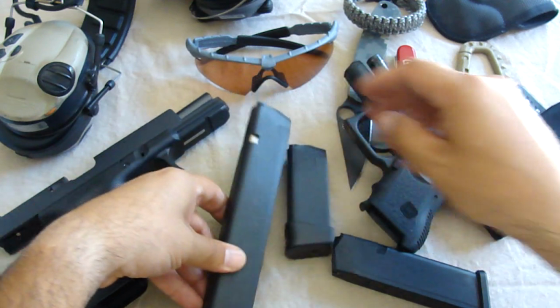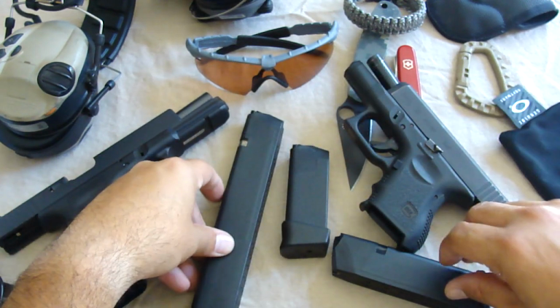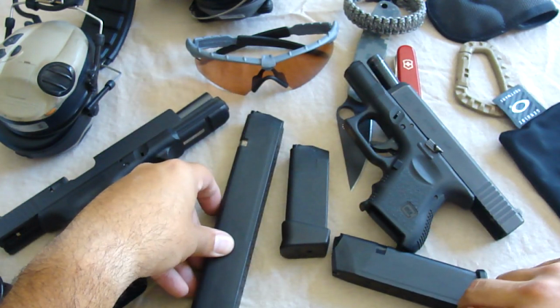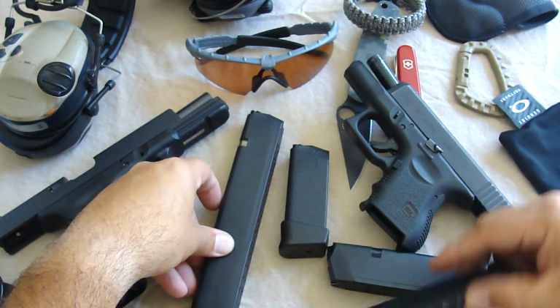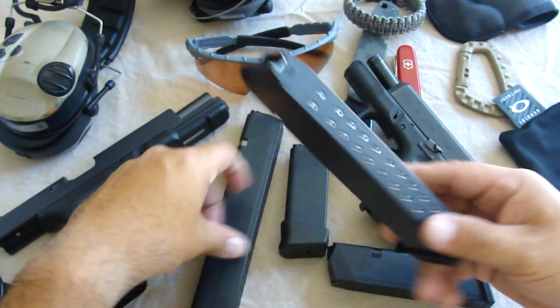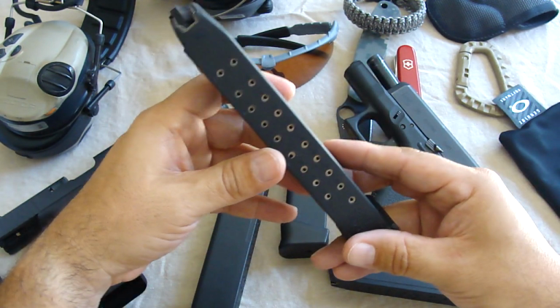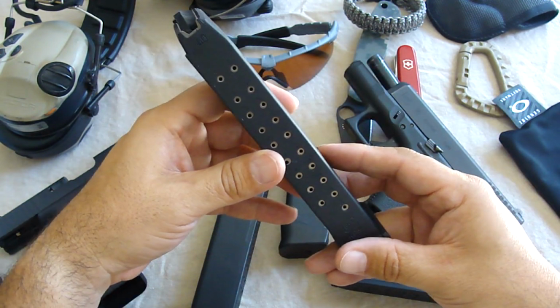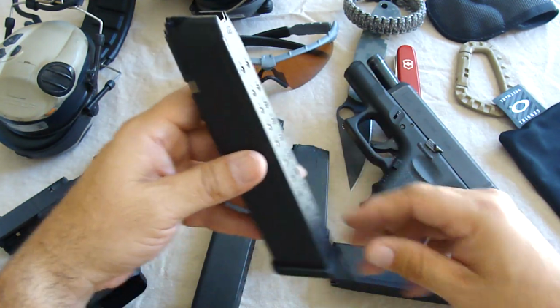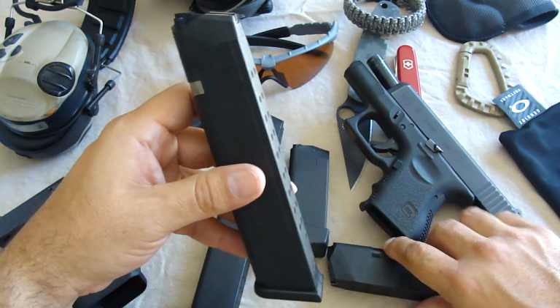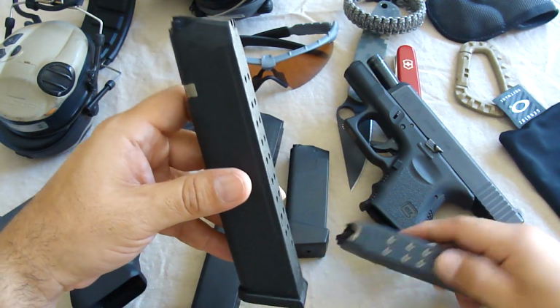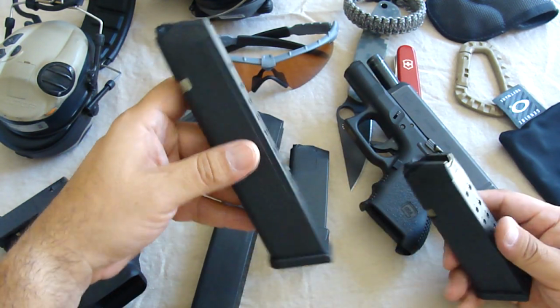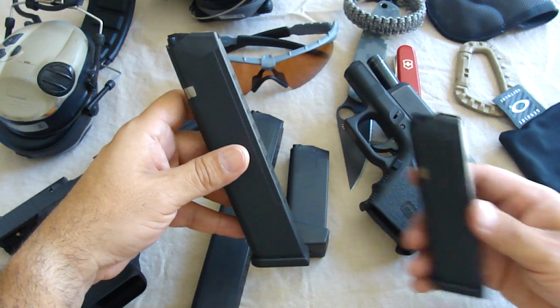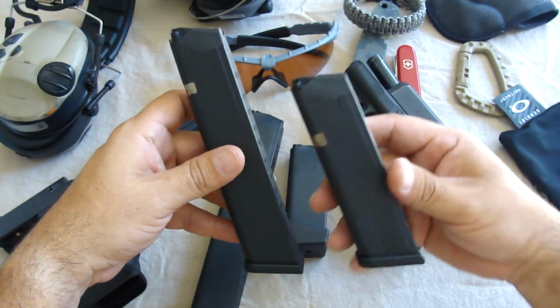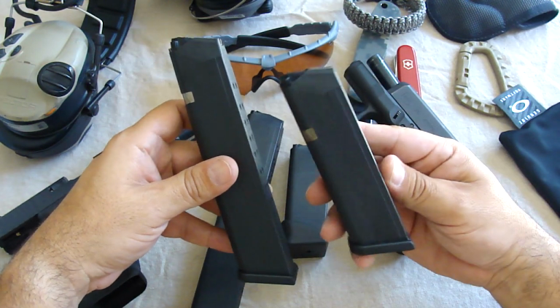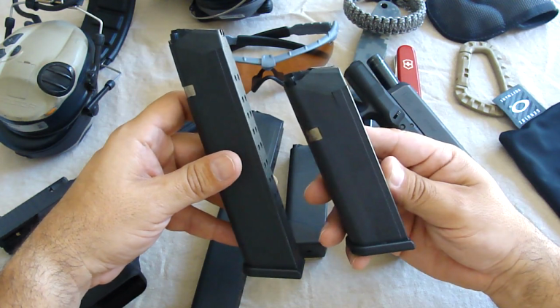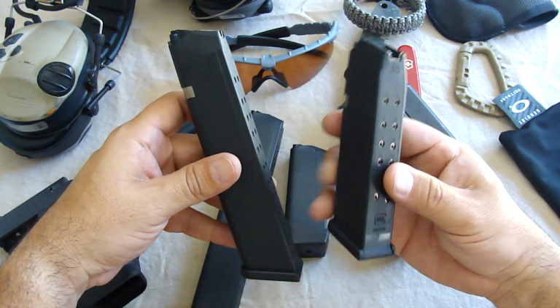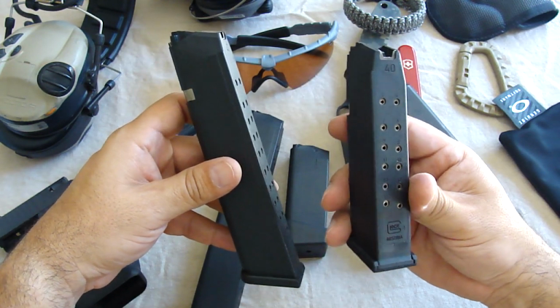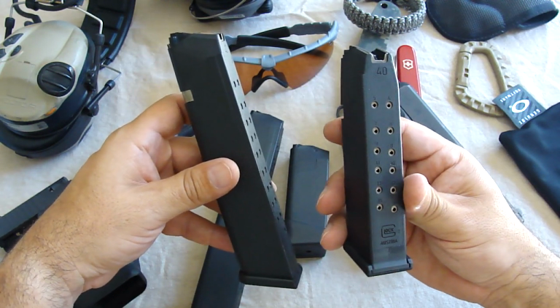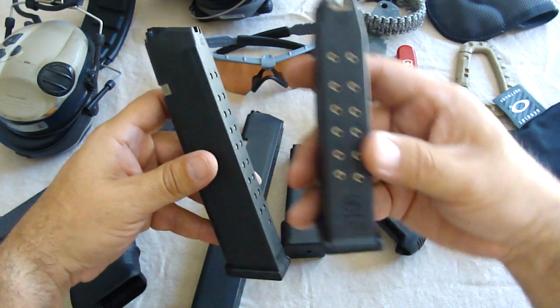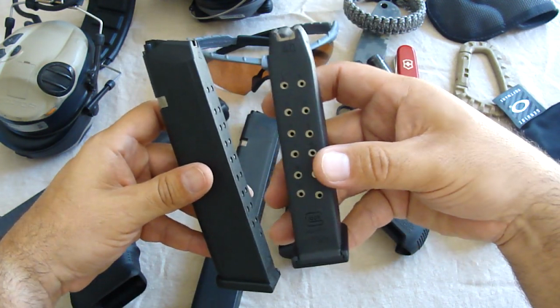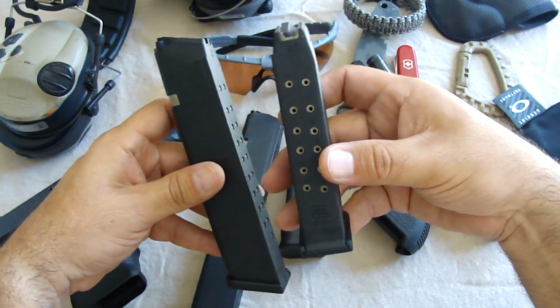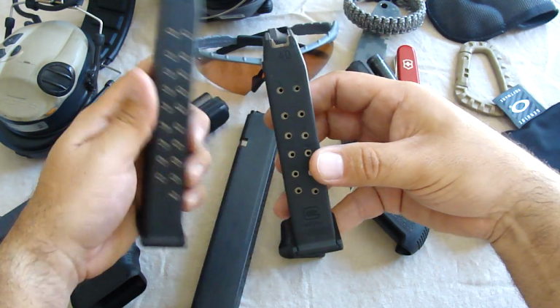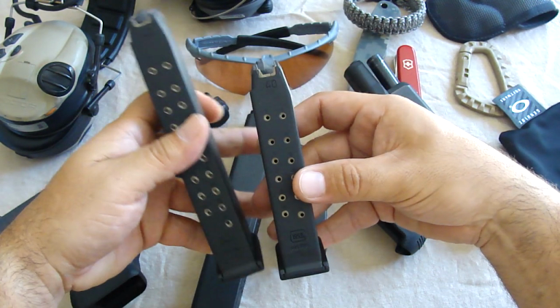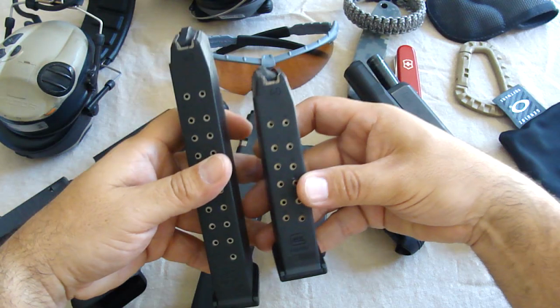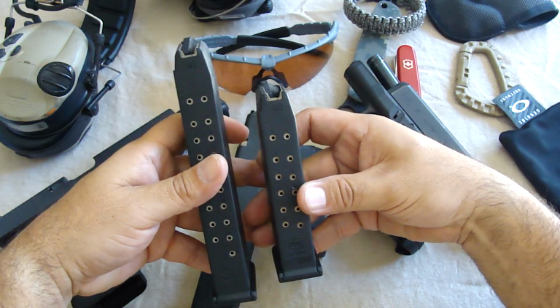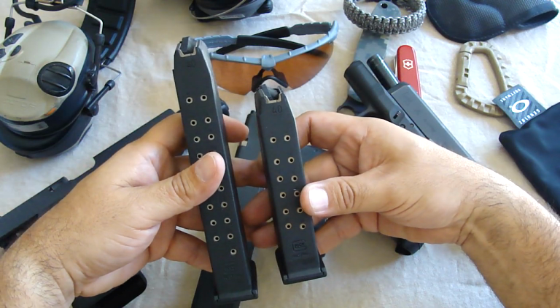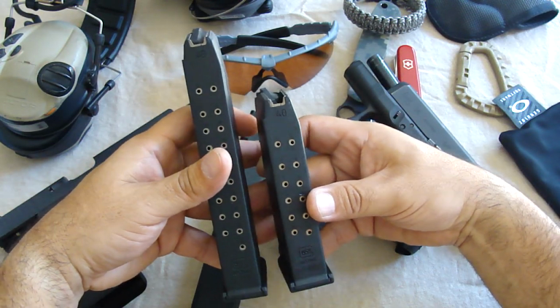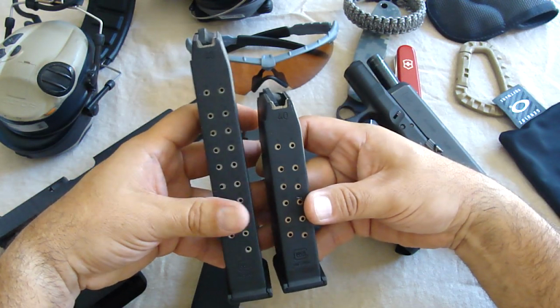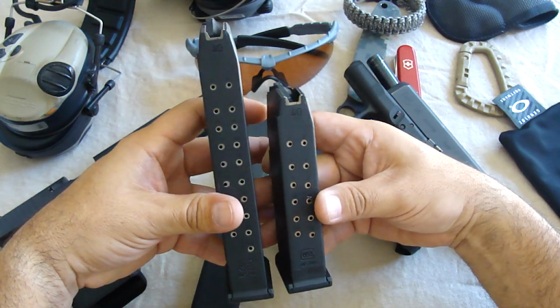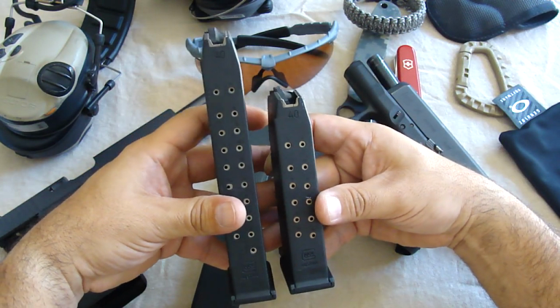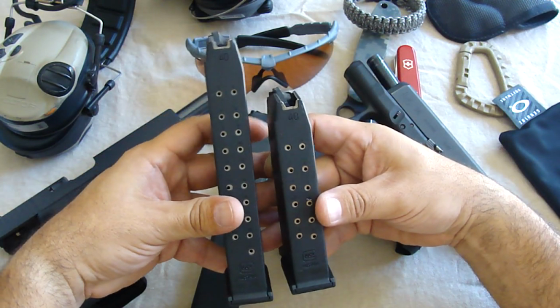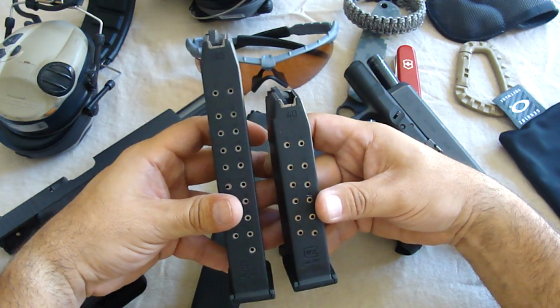The other magazine I got was this 22-round .40 cal for the Glock 22. This is the 15-round mag. Compared to that, it's really not a ginormous difference, but it still sticks out.